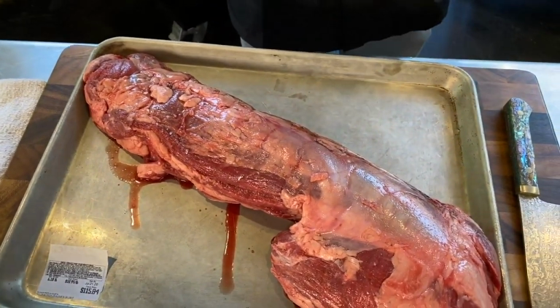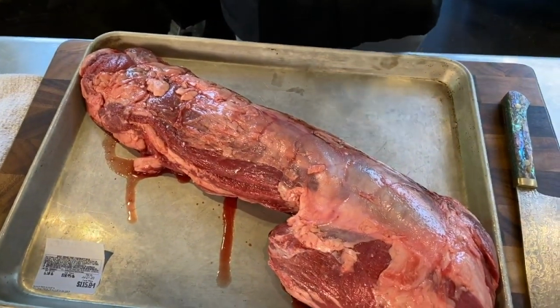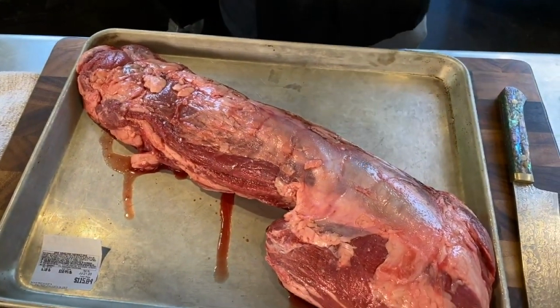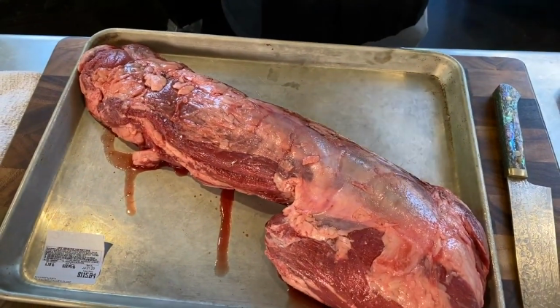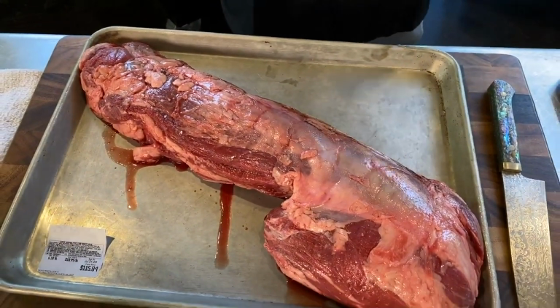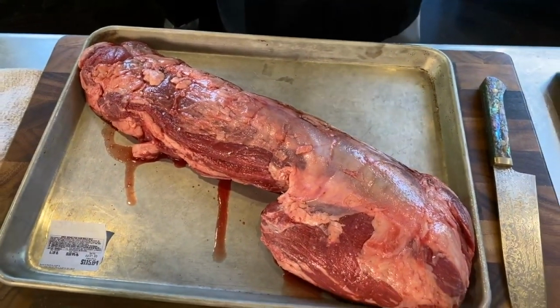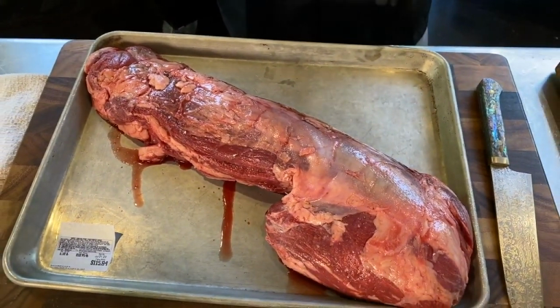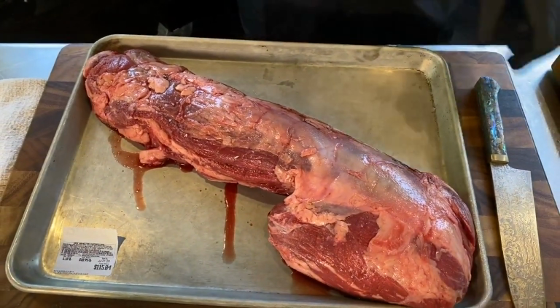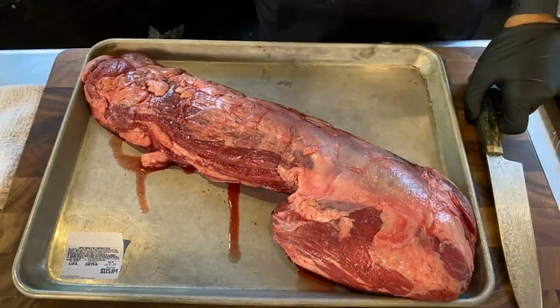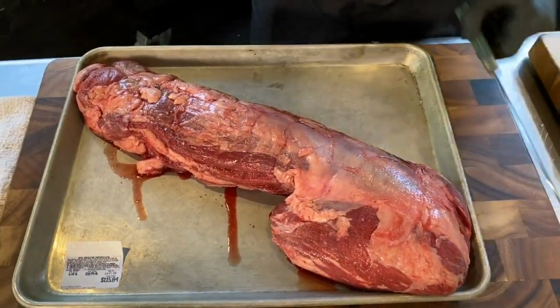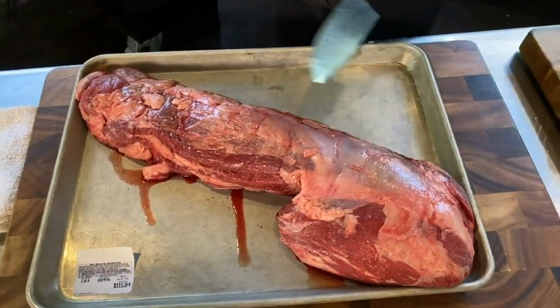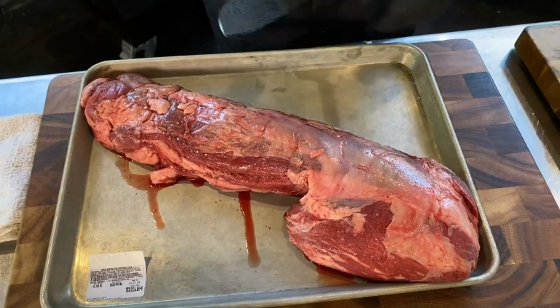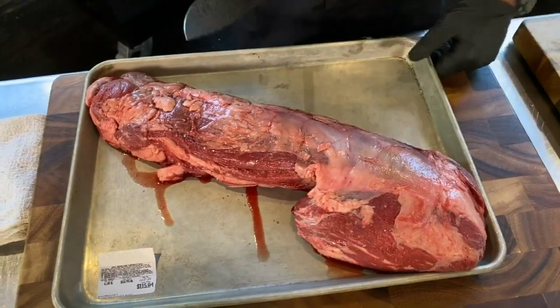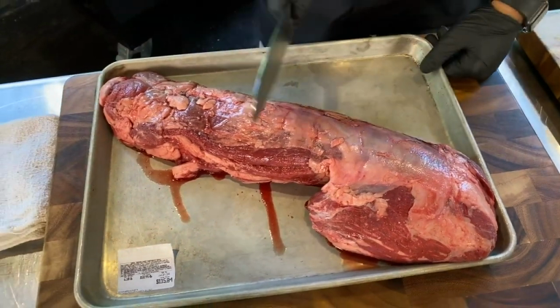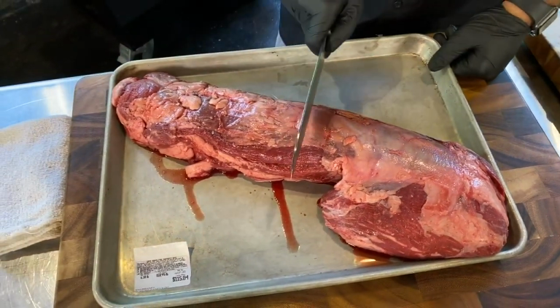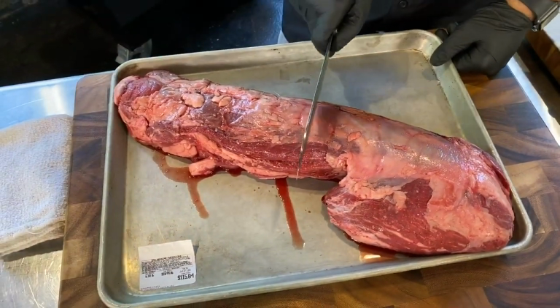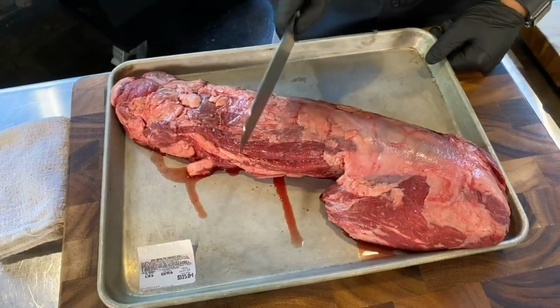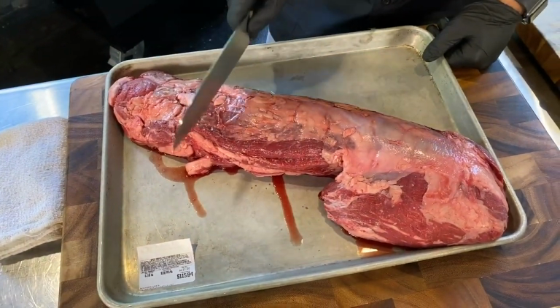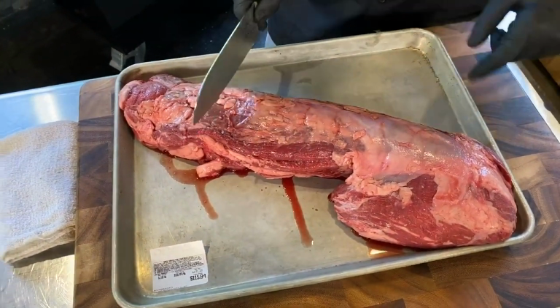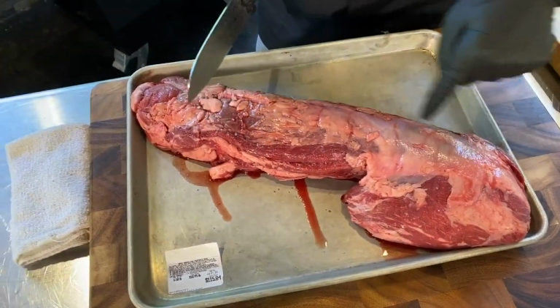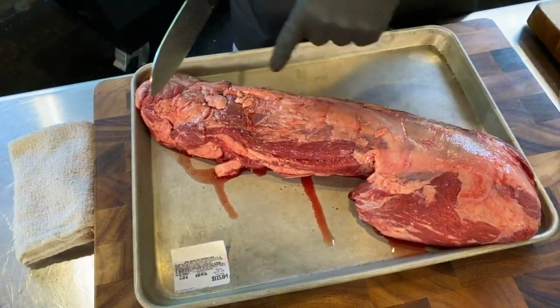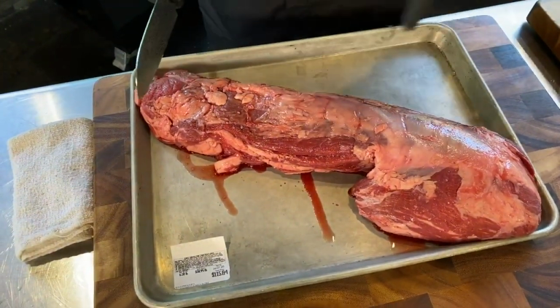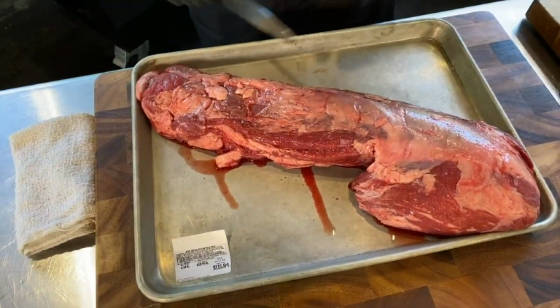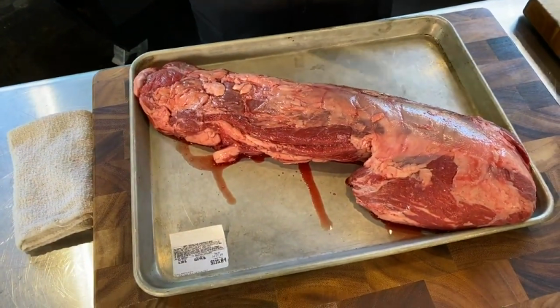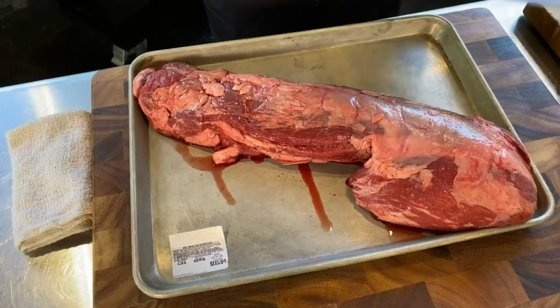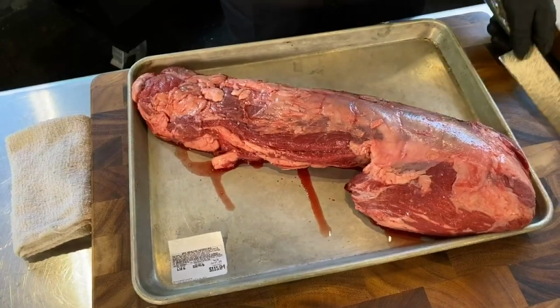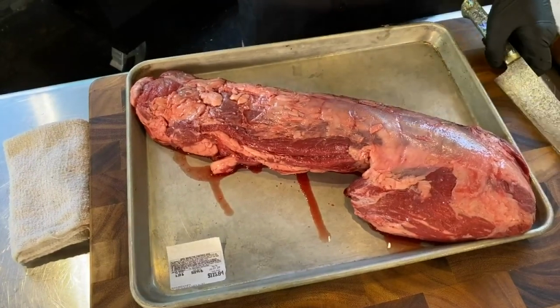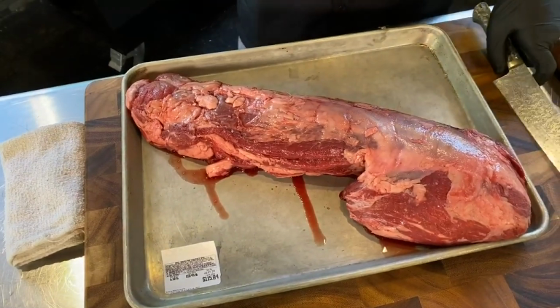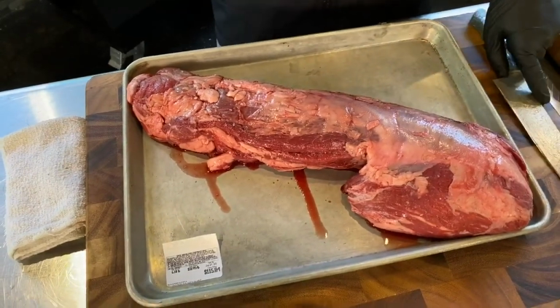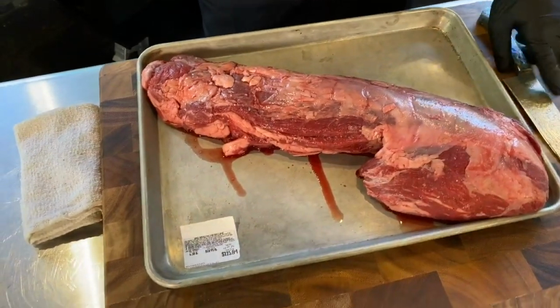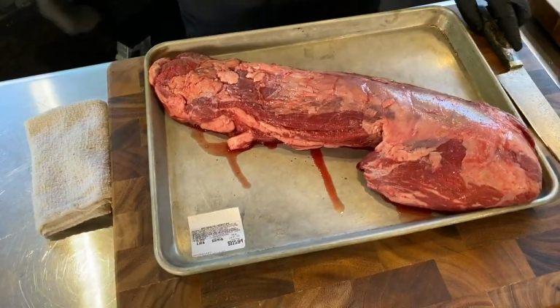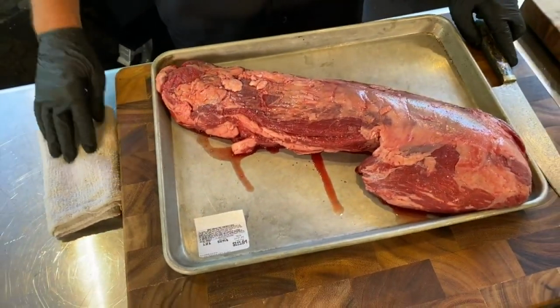One thing I am not a fan of — and John, you can agree — when you go buy a steak at the grocery store, they just cut these into steaks and don't remove all that stuff on the side. You know why? Because they're lazy.